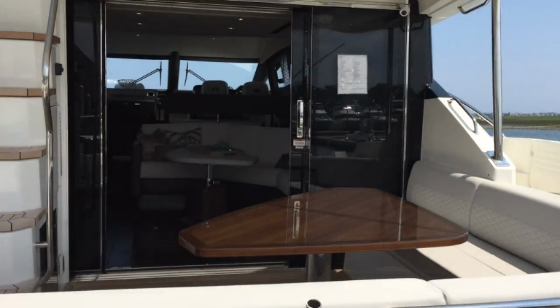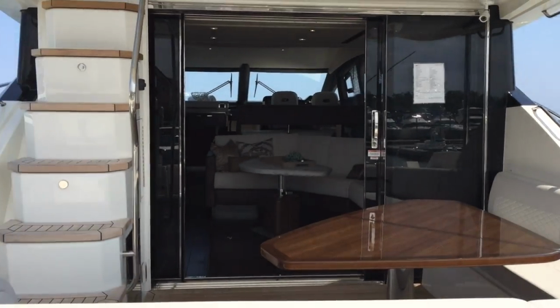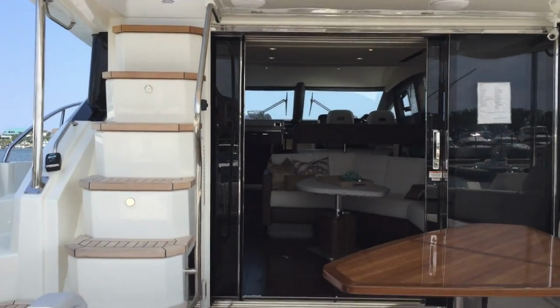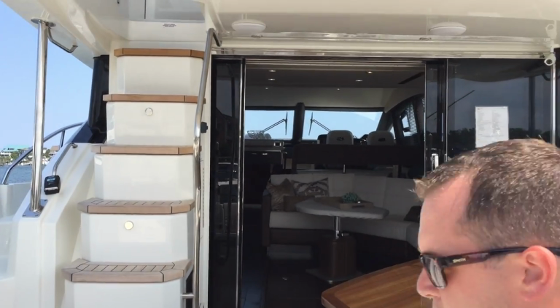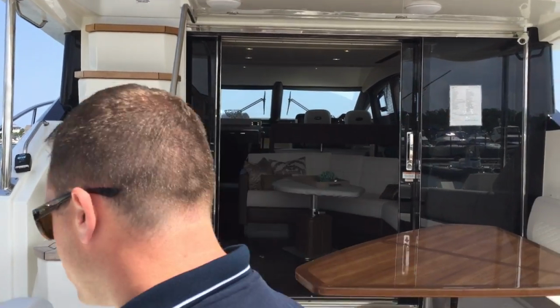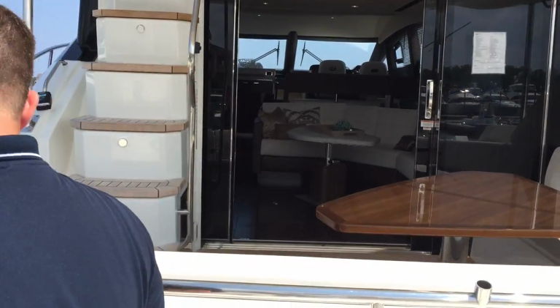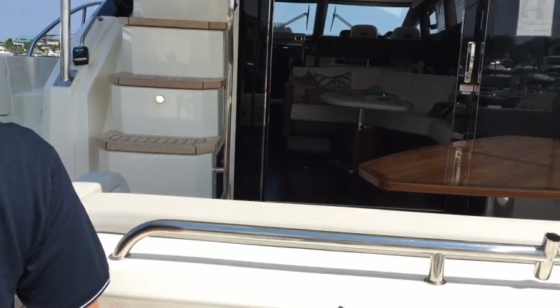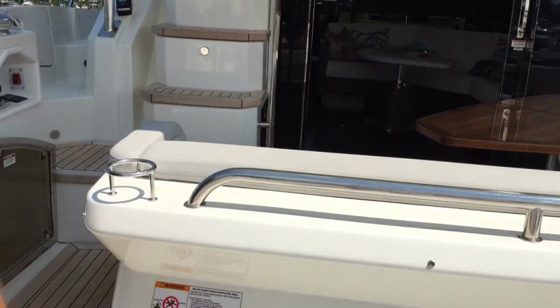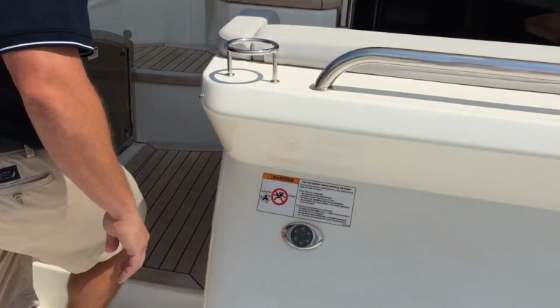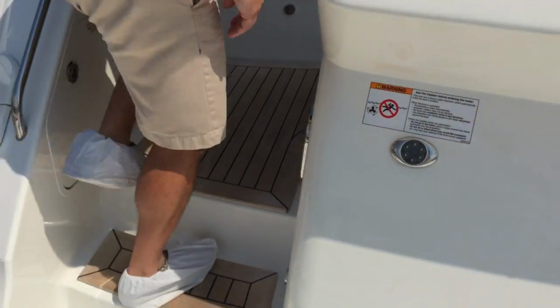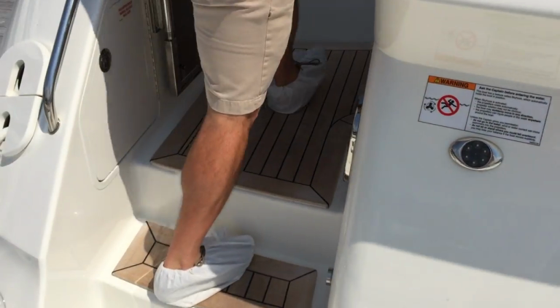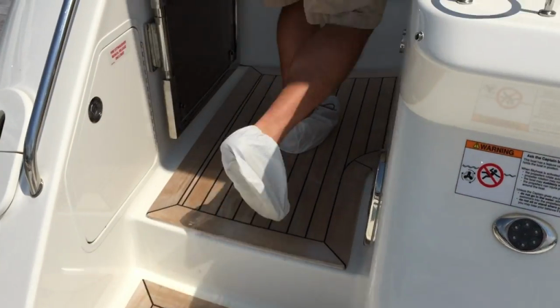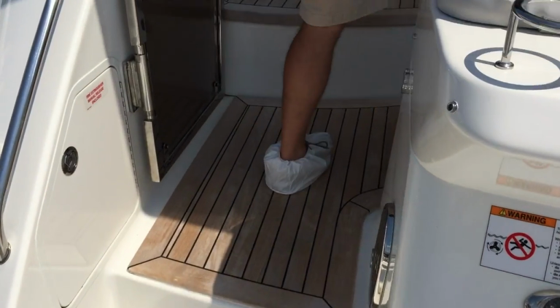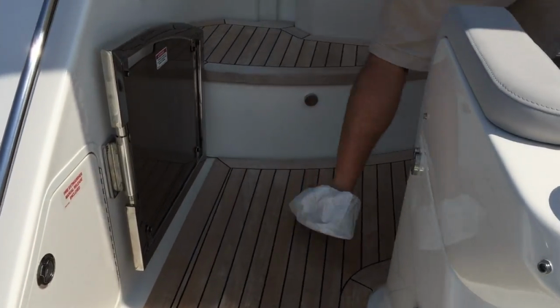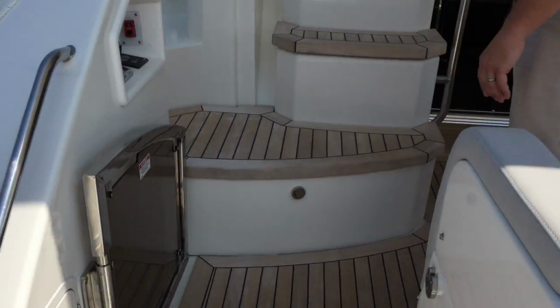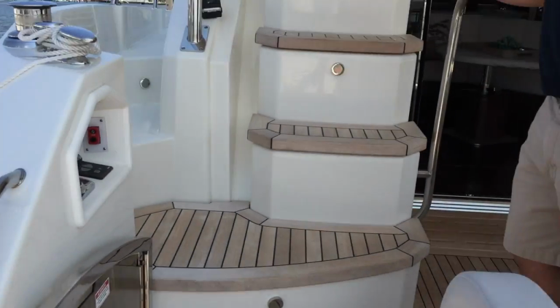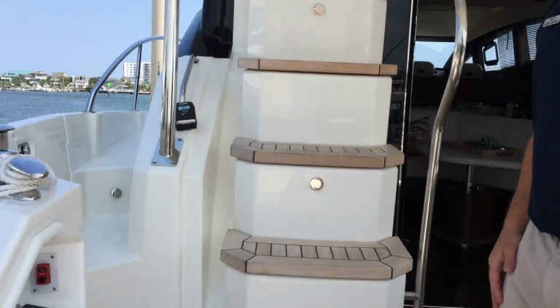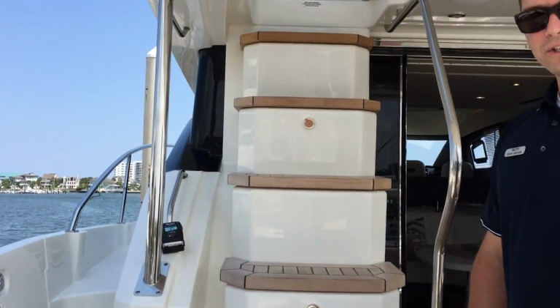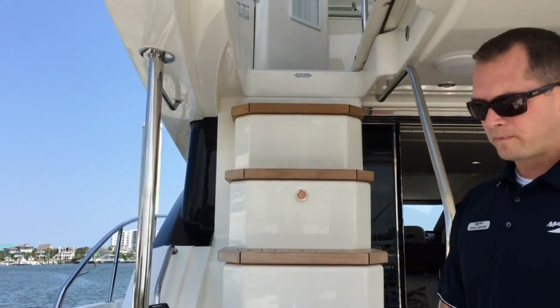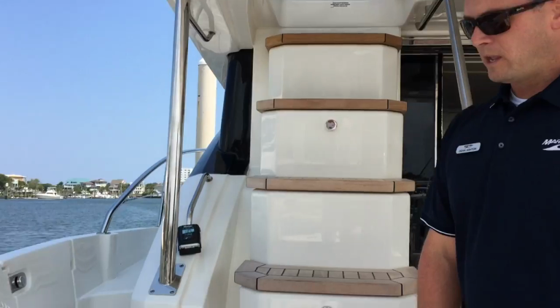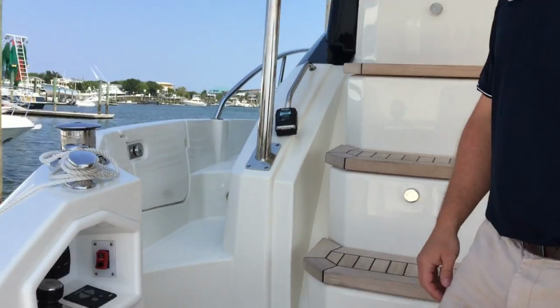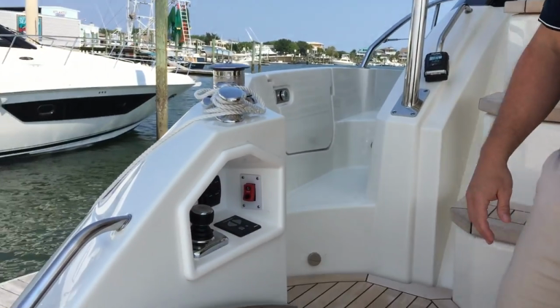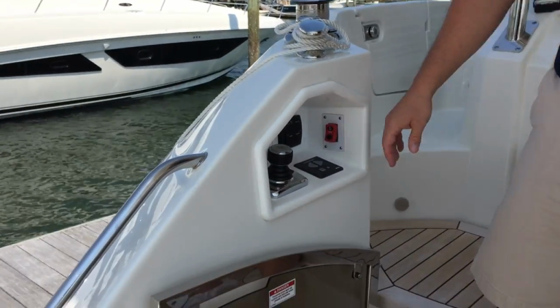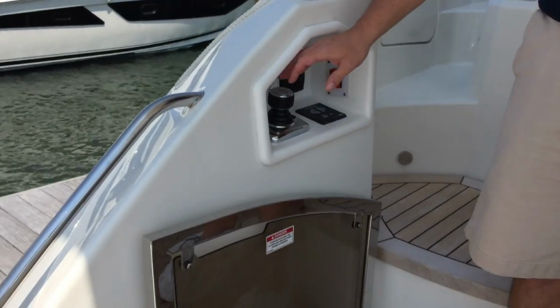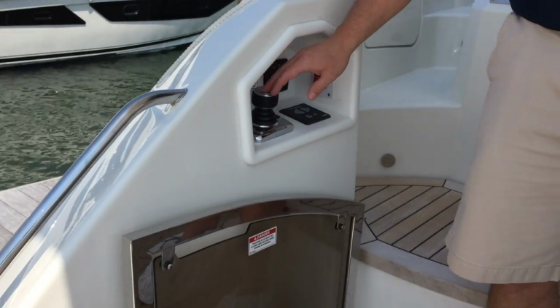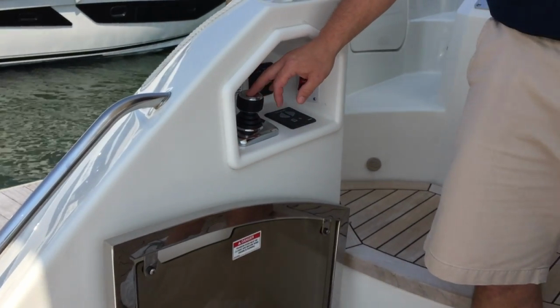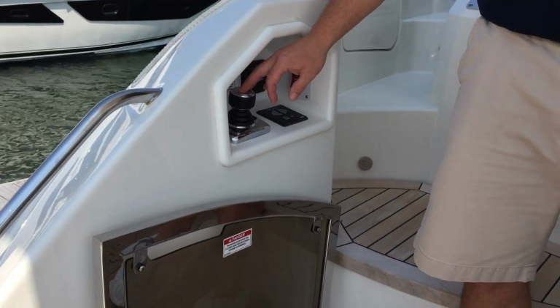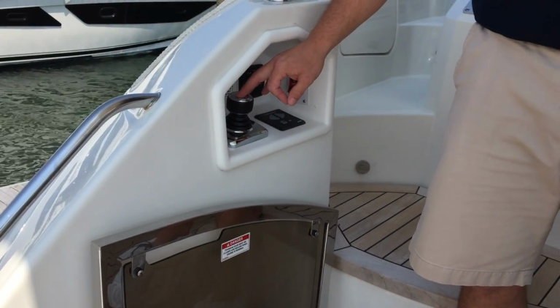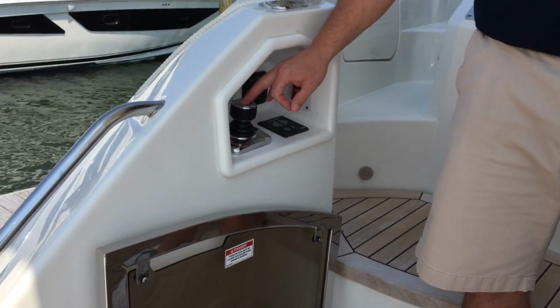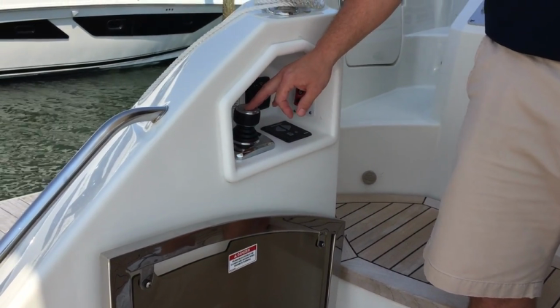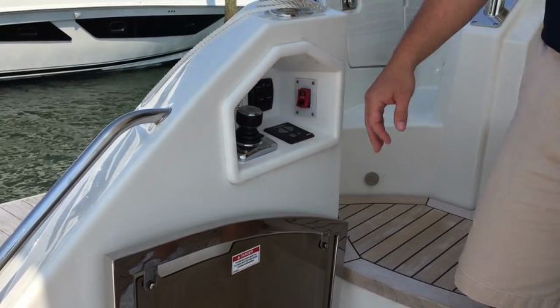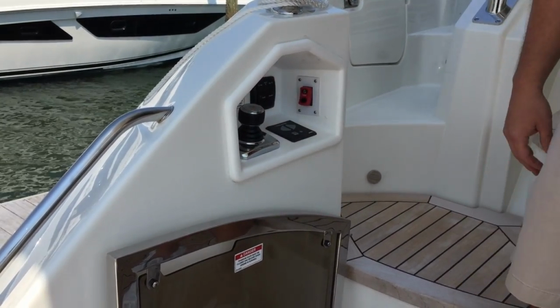Making our way into the cockpit of the boat. The cockpit floor is equipped with heat, as are the stairs leading up to the bridge.